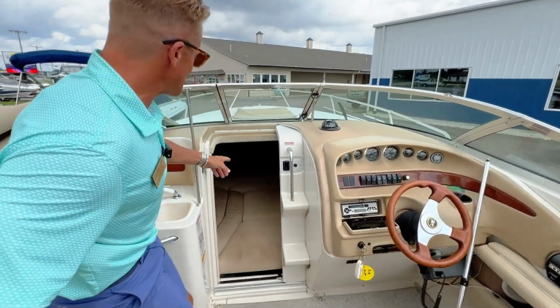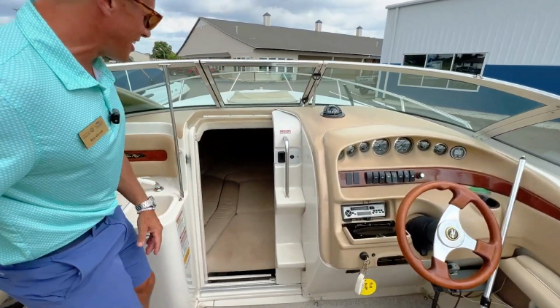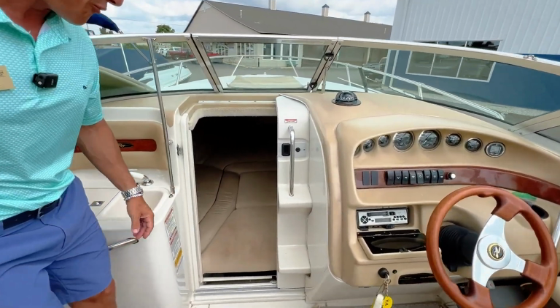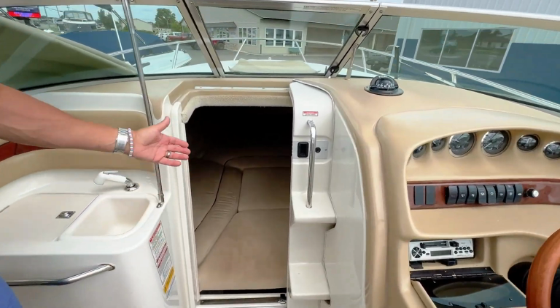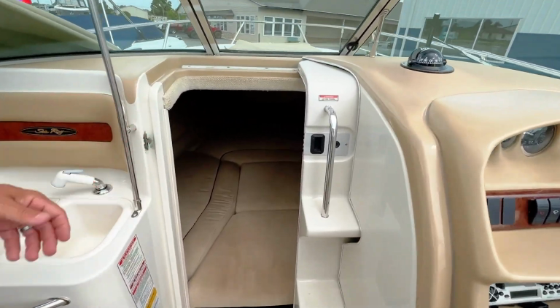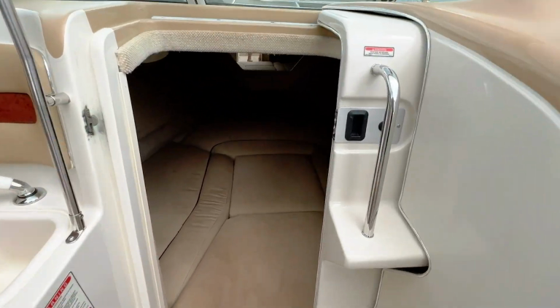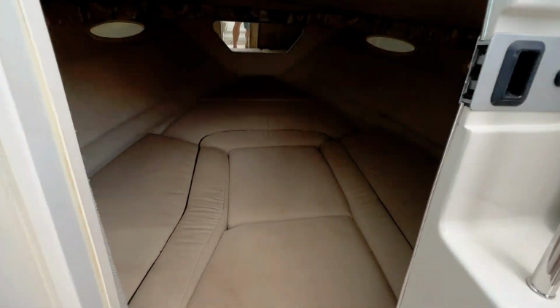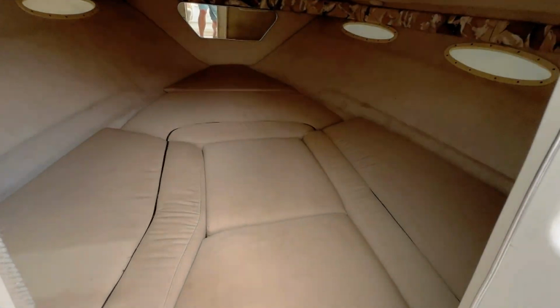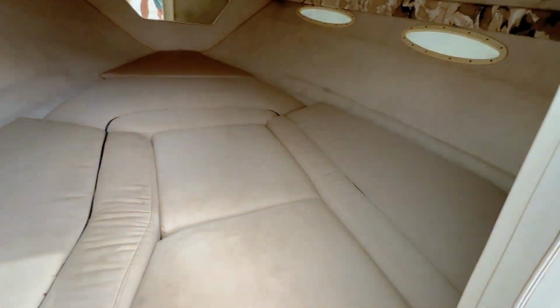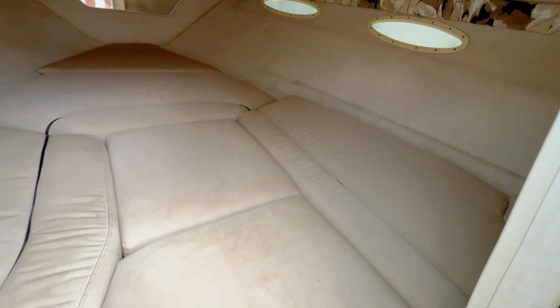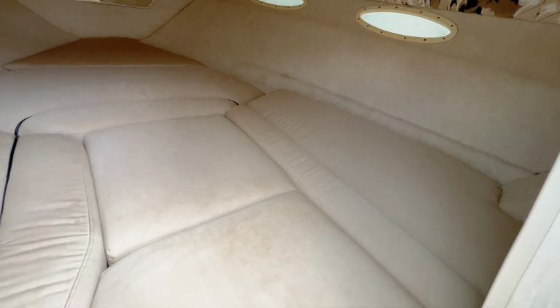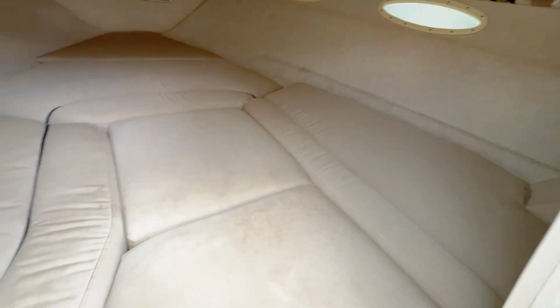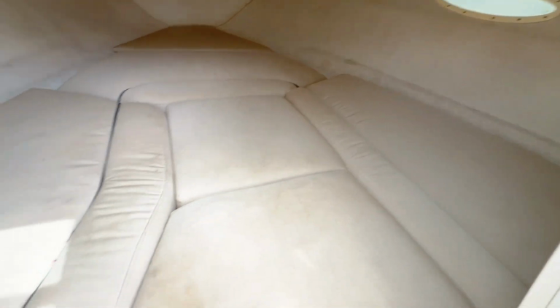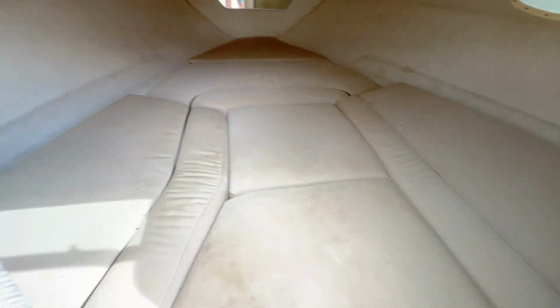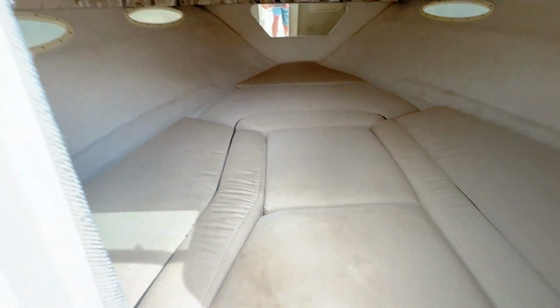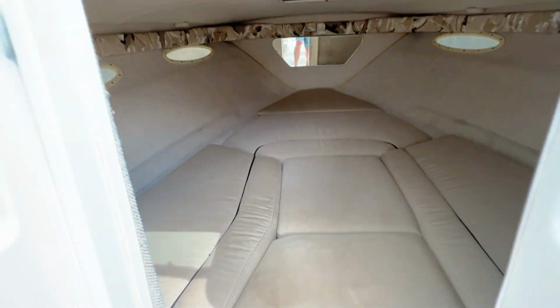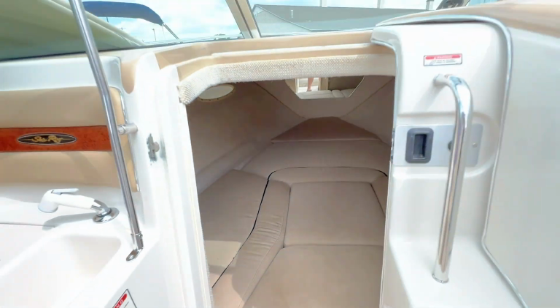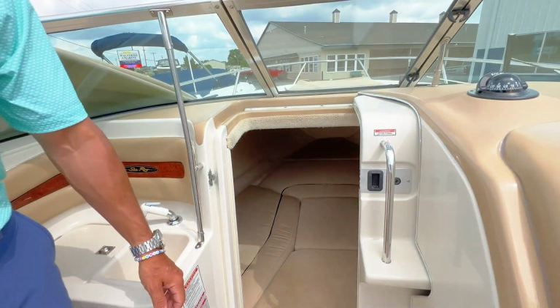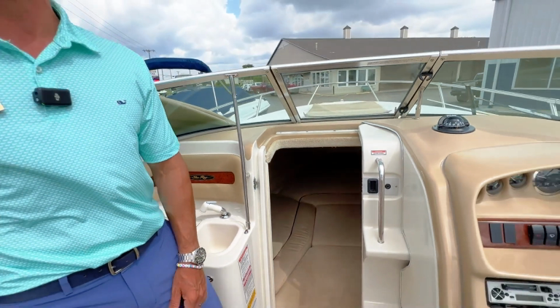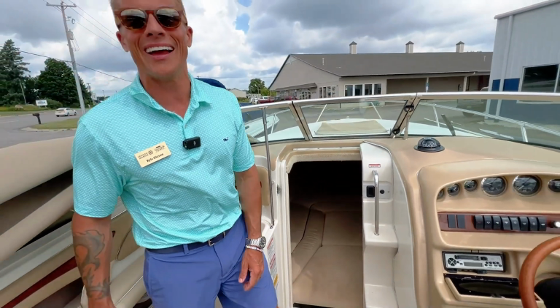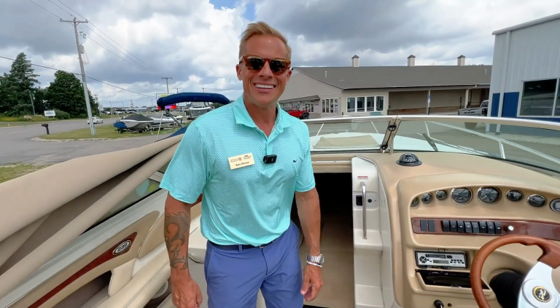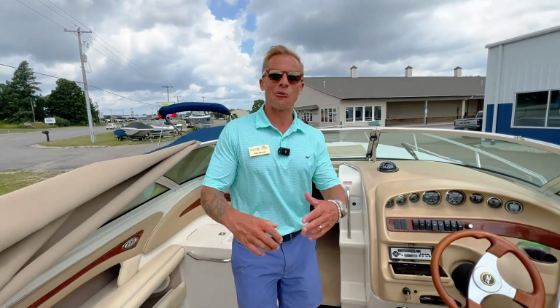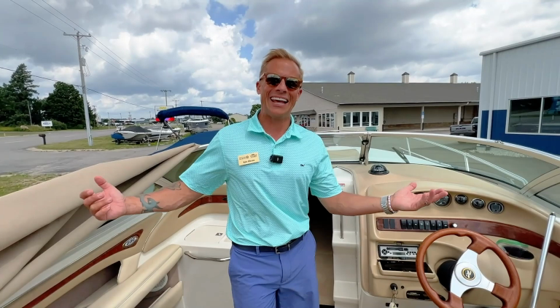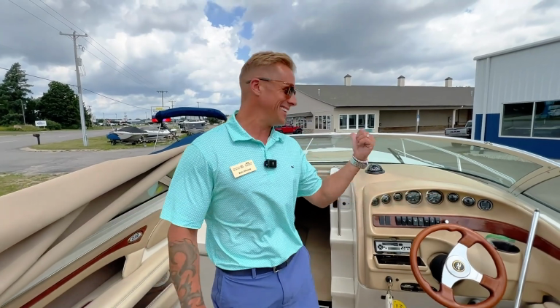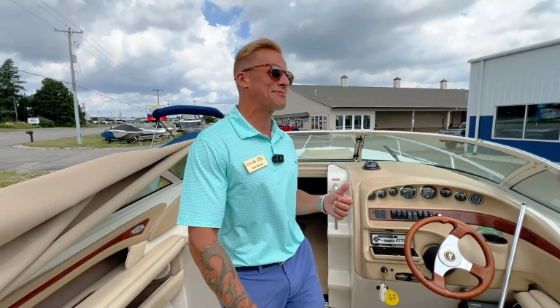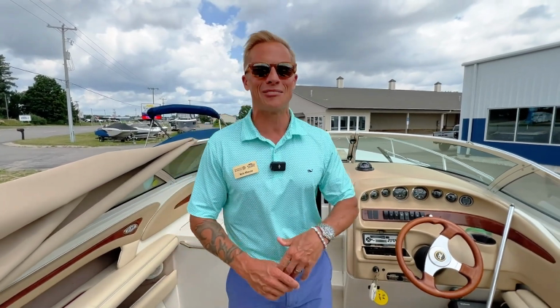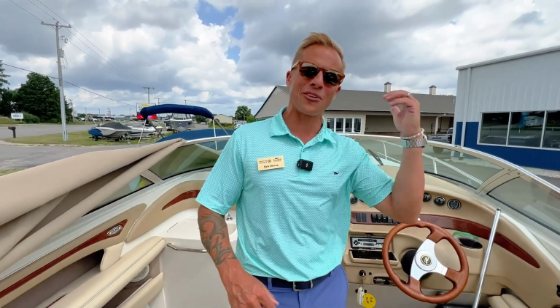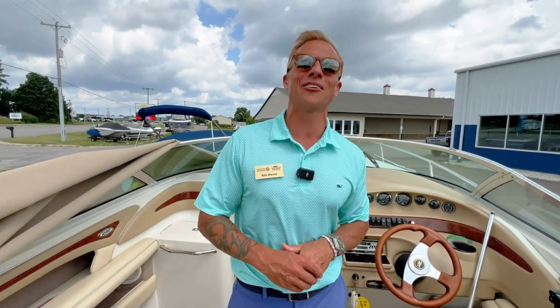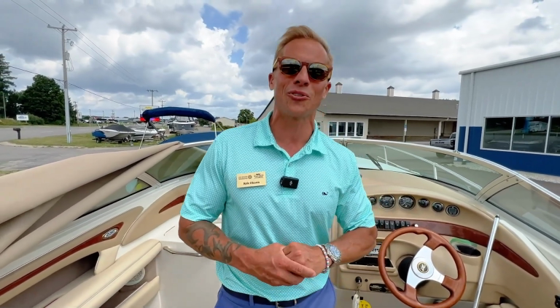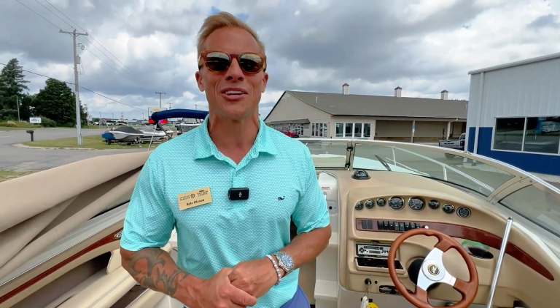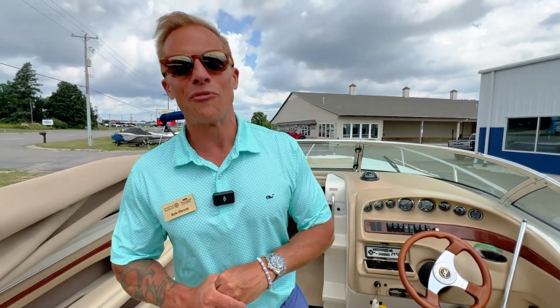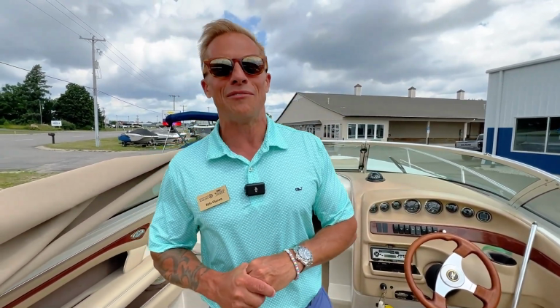Here's the cuddy — how fun is this? Look at that little space down in there. You've got a great day boat that you can ski behind, and then if you want to overnight, you just don't want the day to end — jump down in there, throw the anchor, and enjoy the rest of your evening.